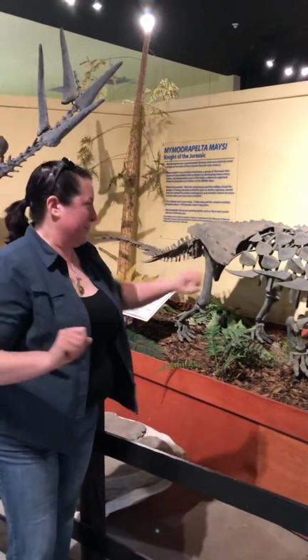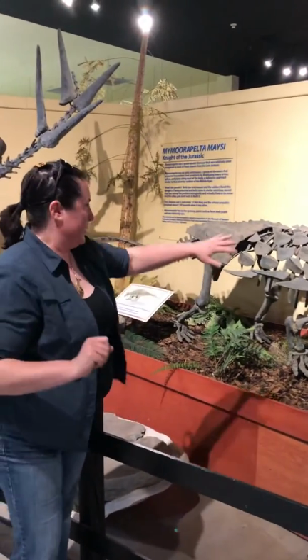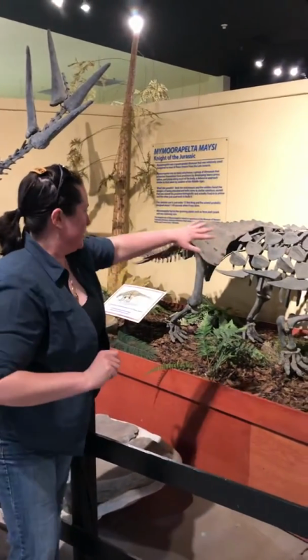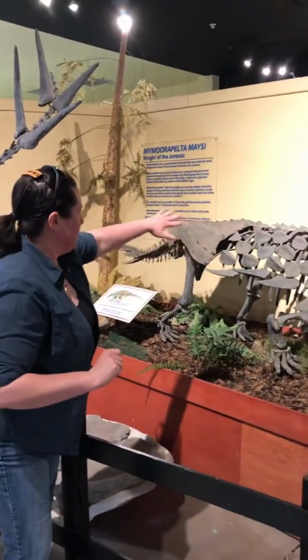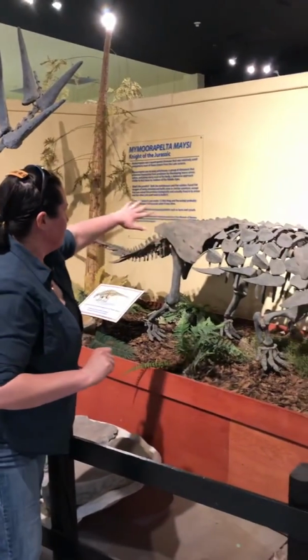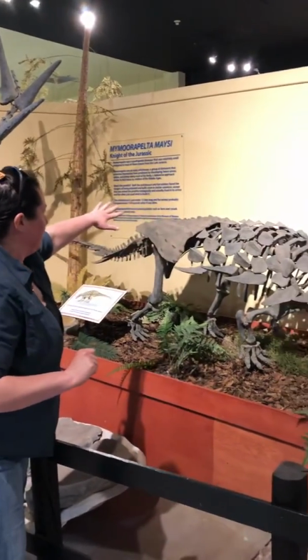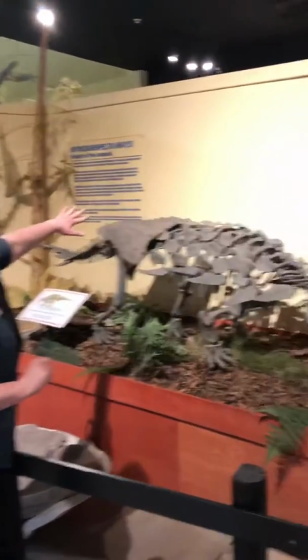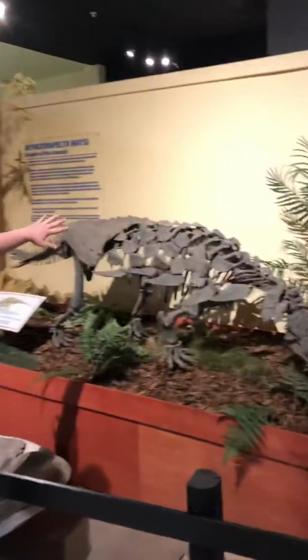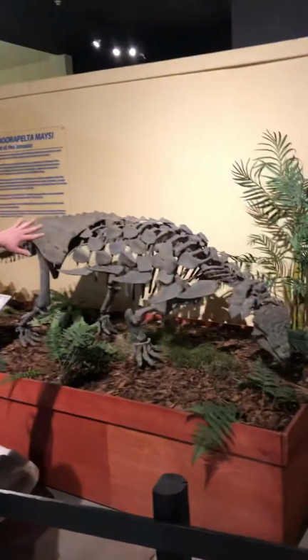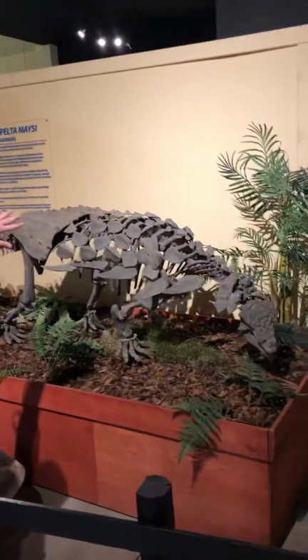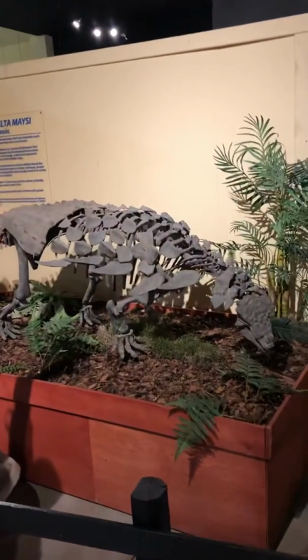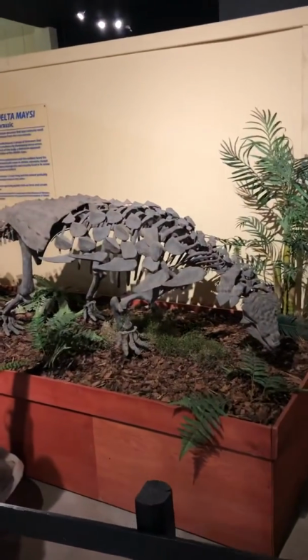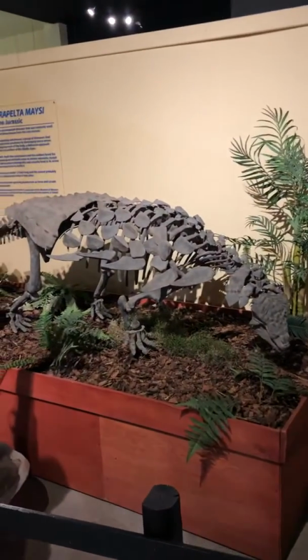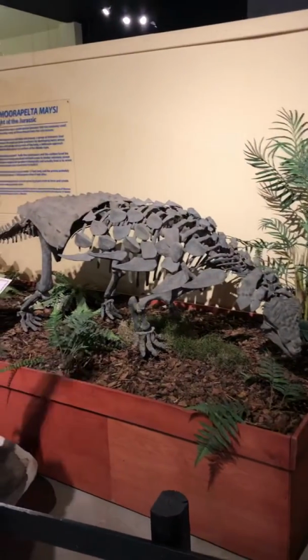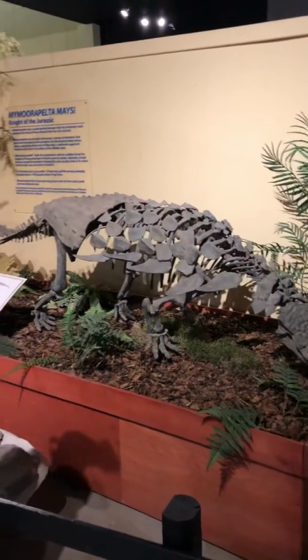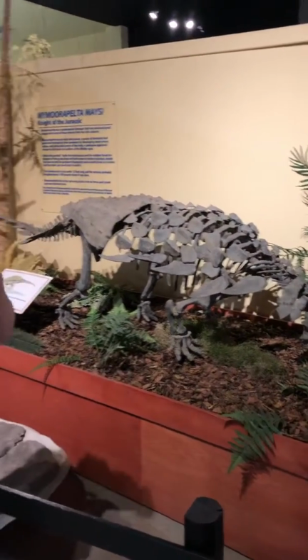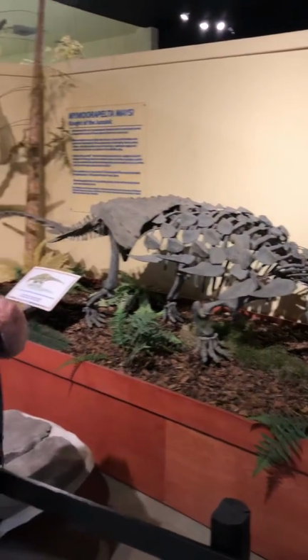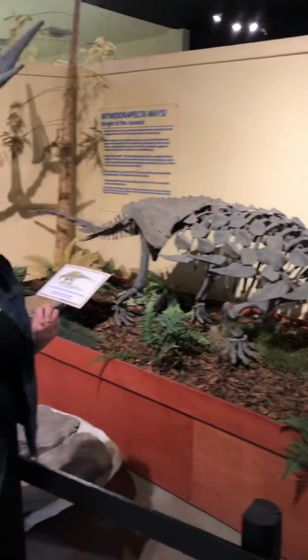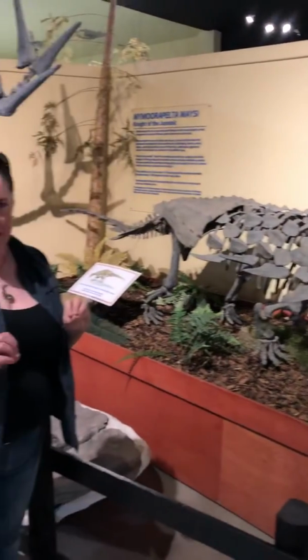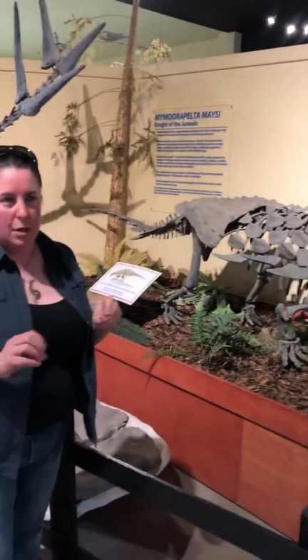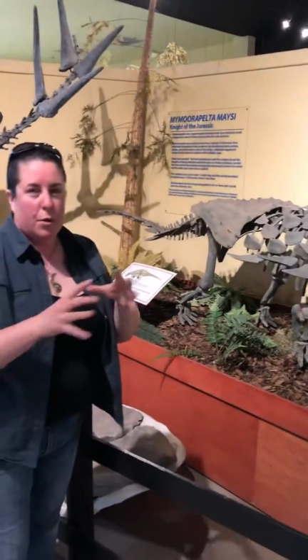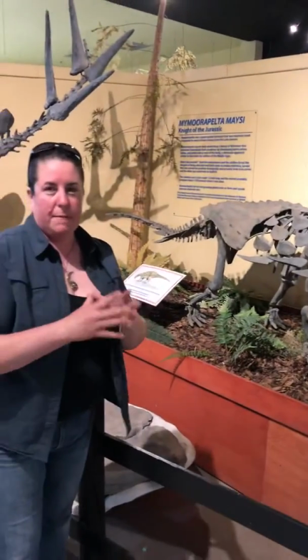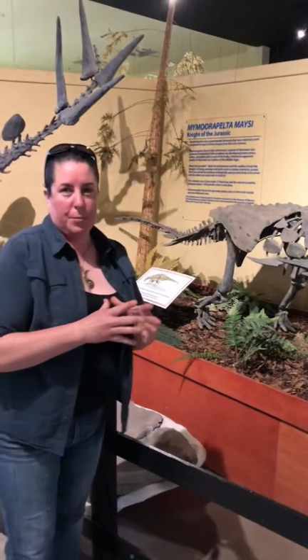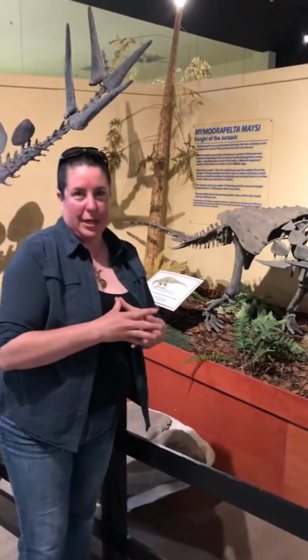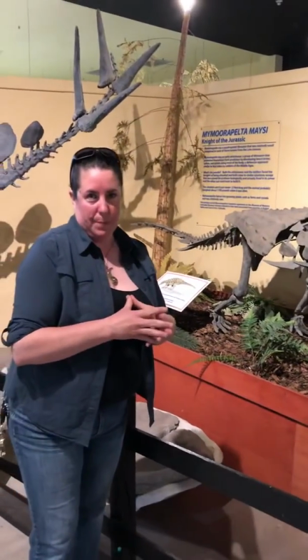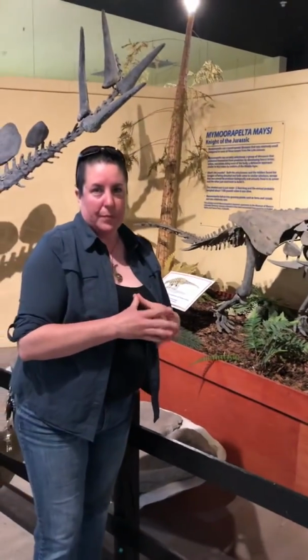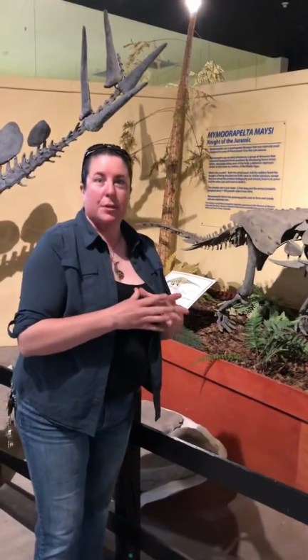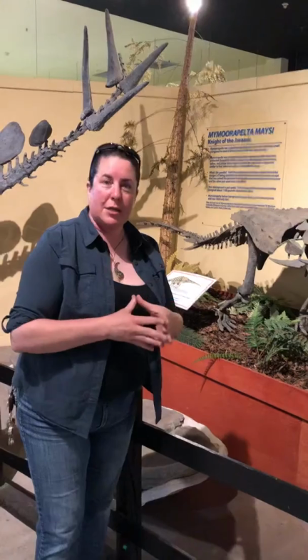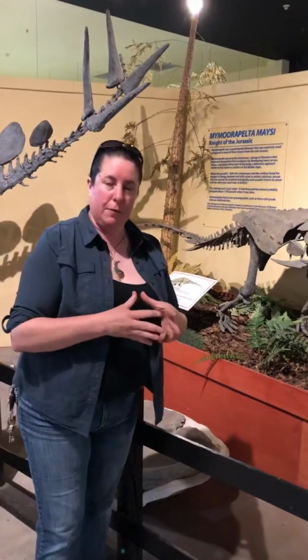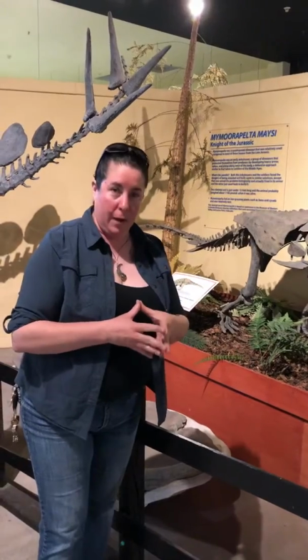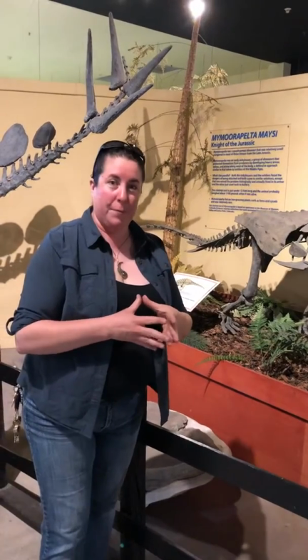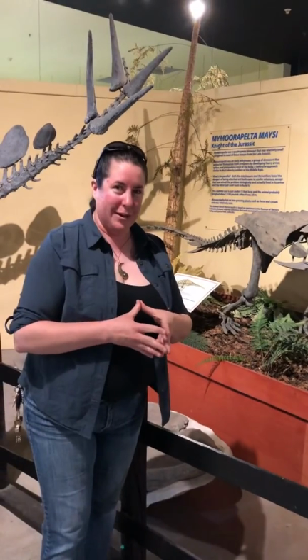The shields on the back and the bony plates that would have been embedded in the skin would have been for protection — protection from predators.